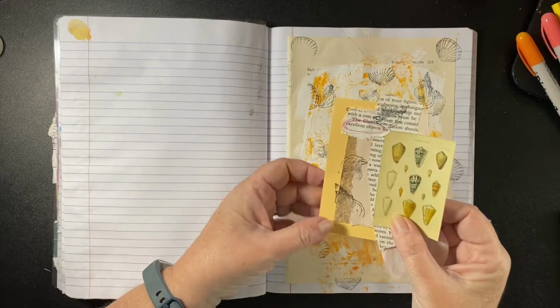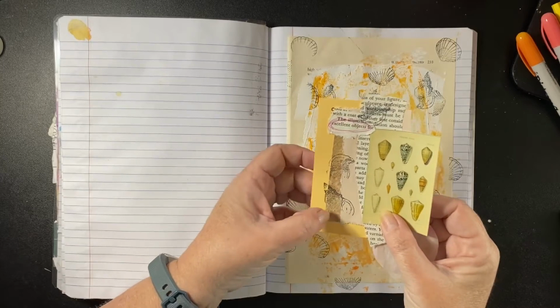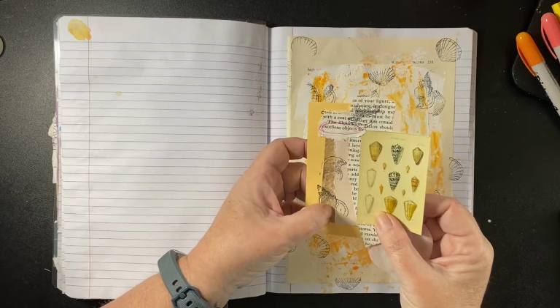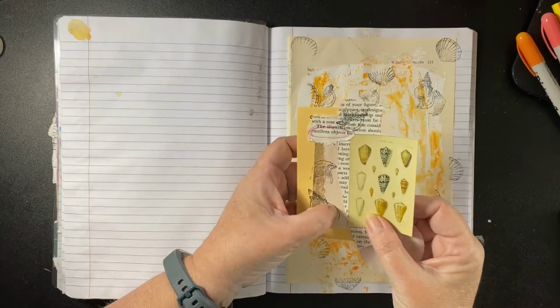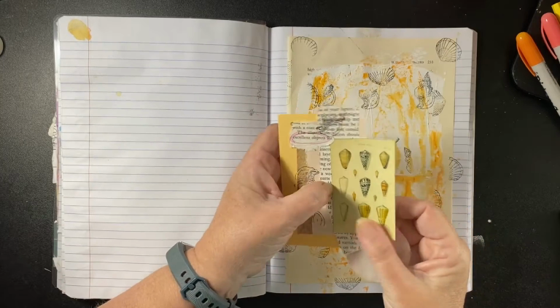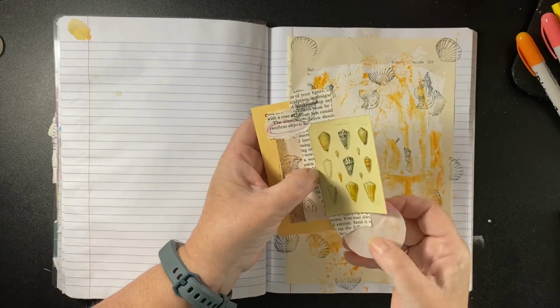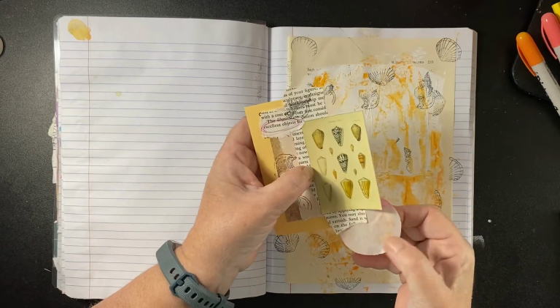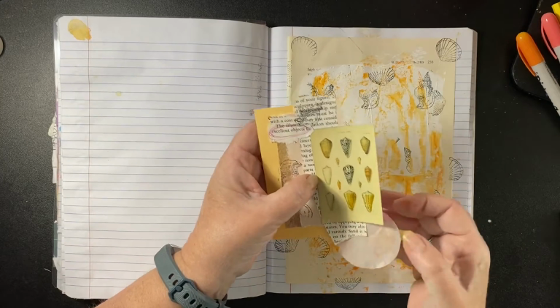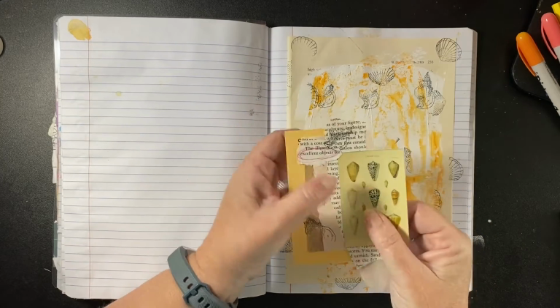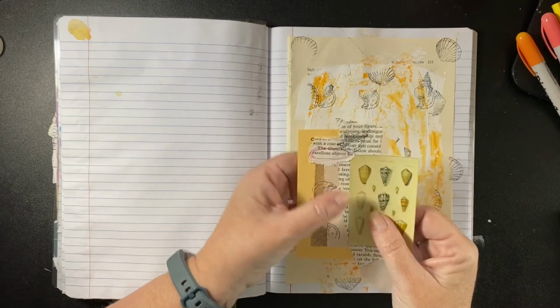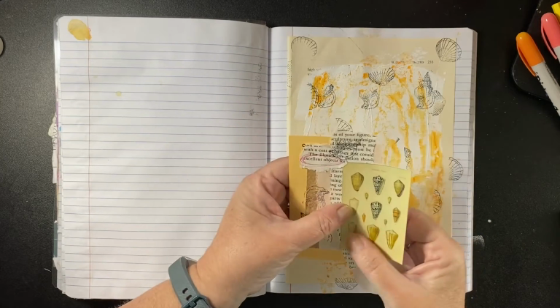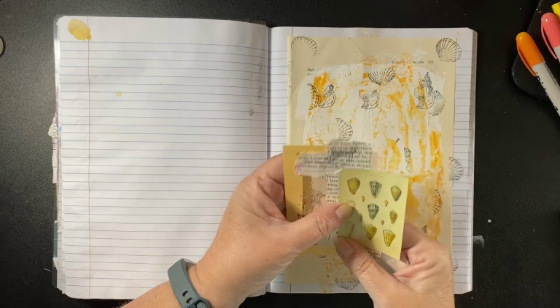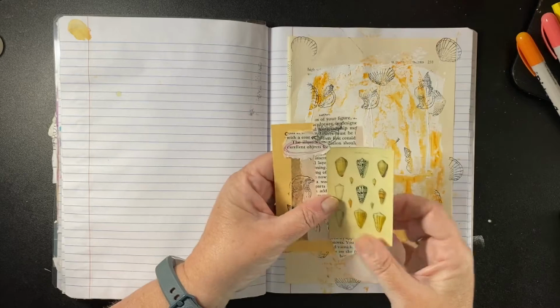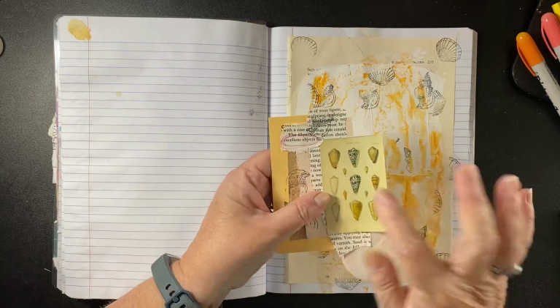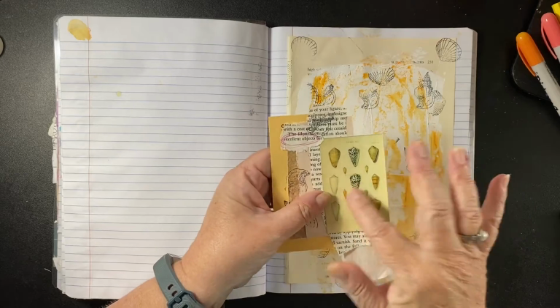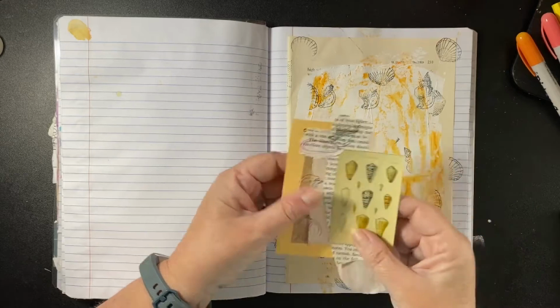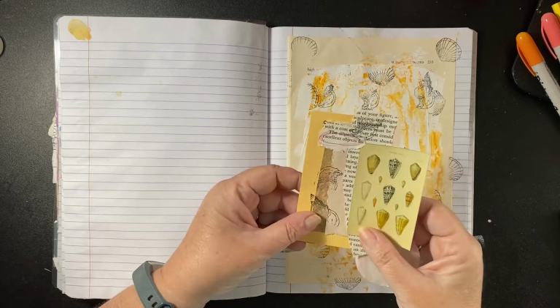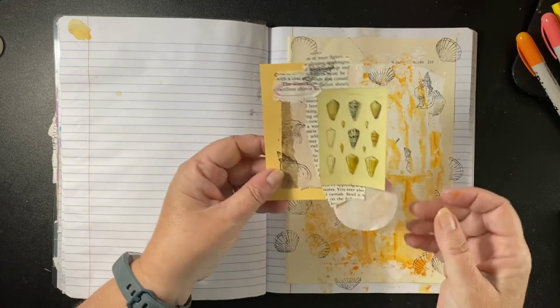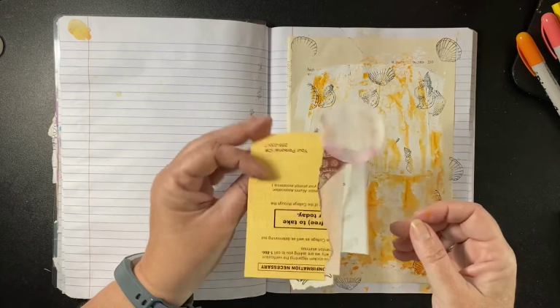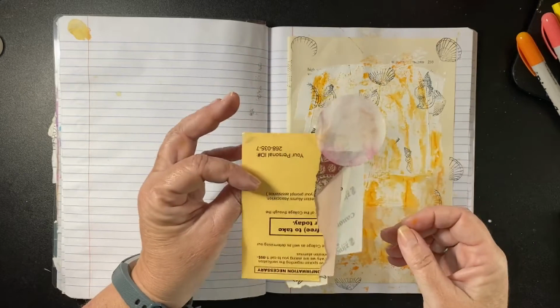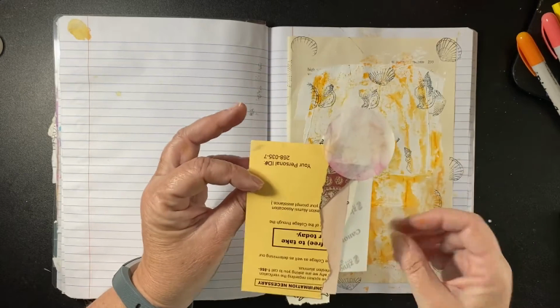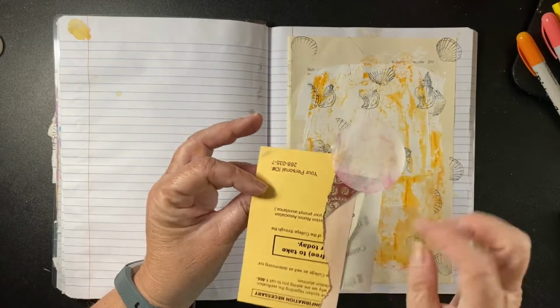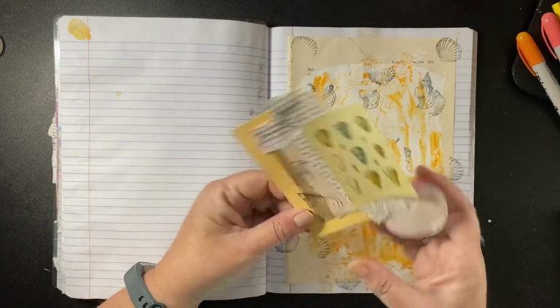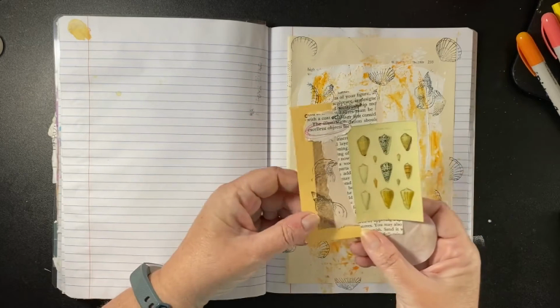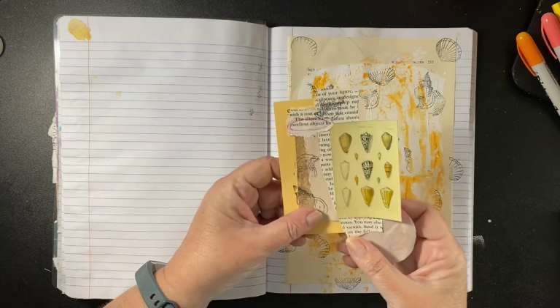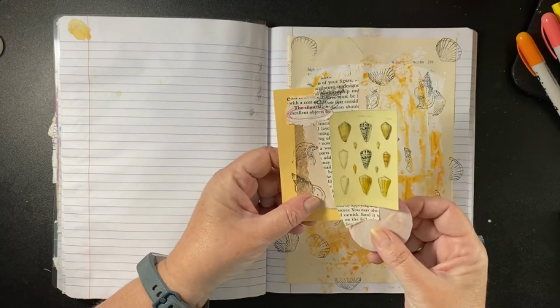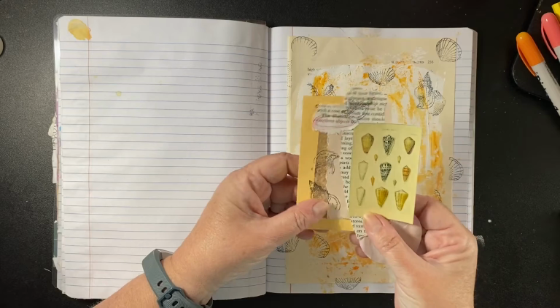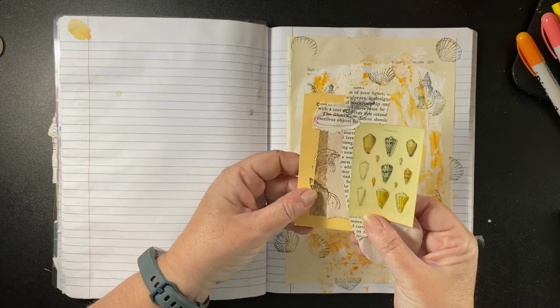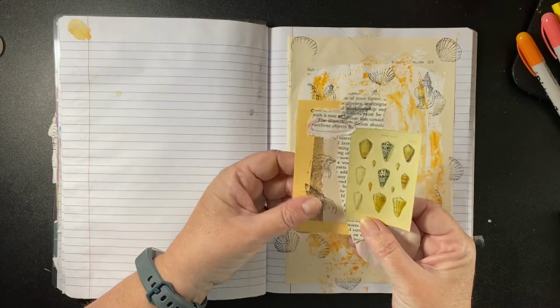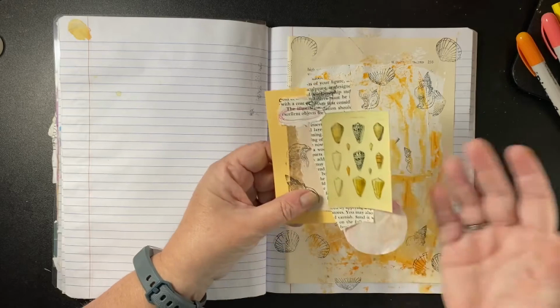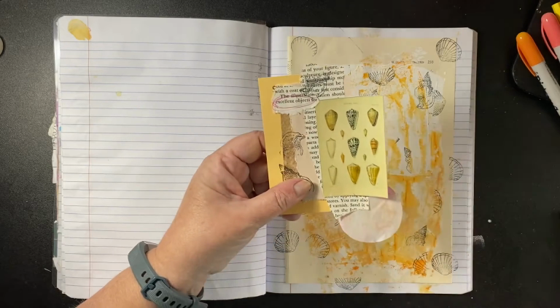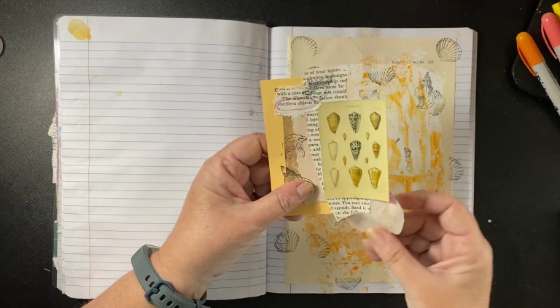One, two, three, four, five, six — uh oh — seven. It's just junk mail, scrapbook paper, magazine page — same old, same old.